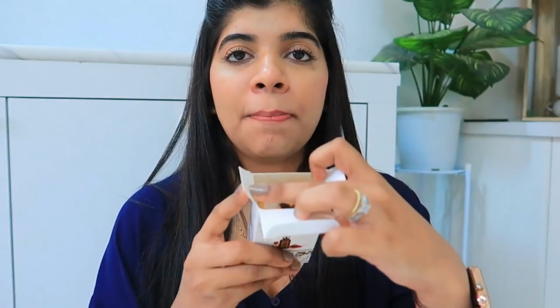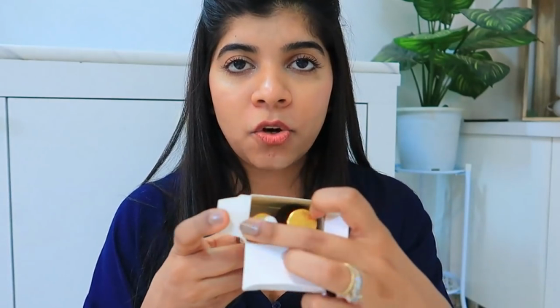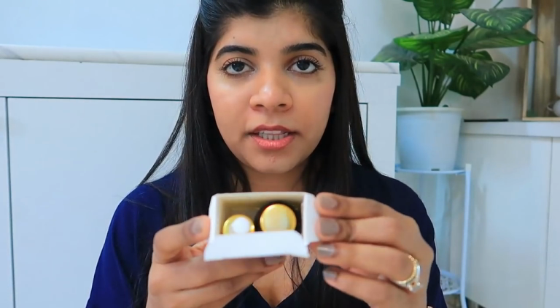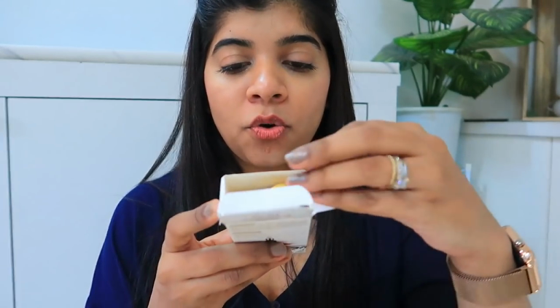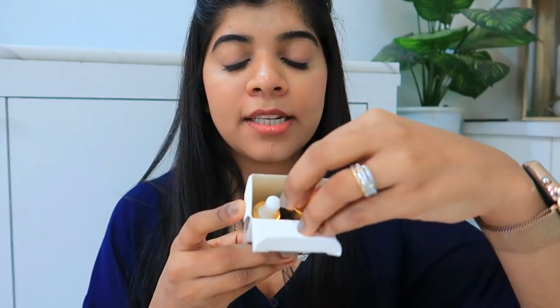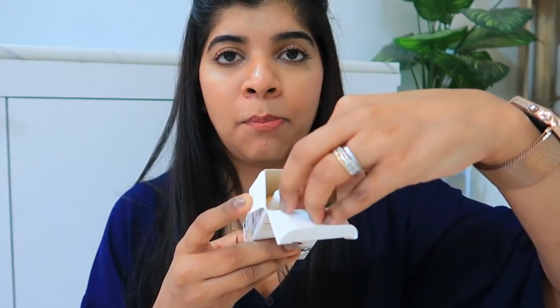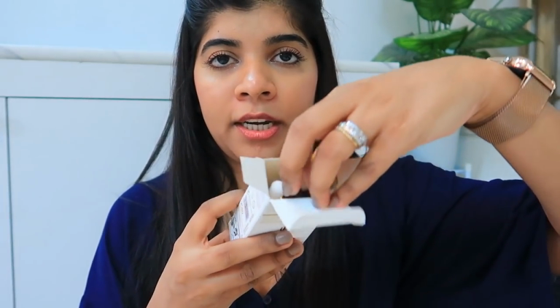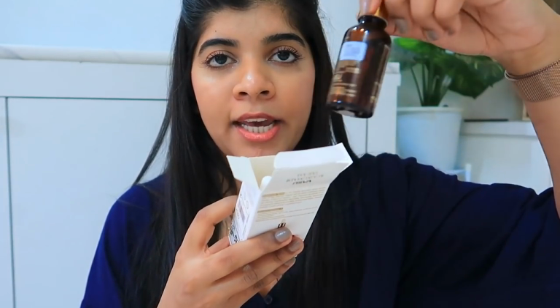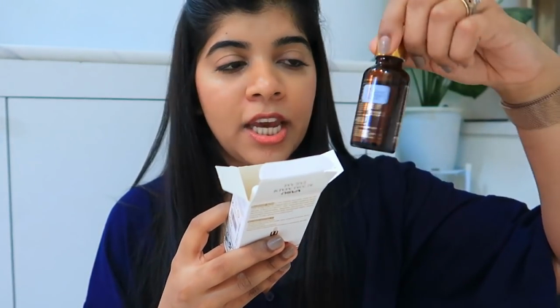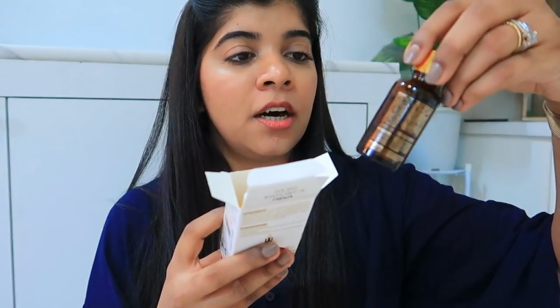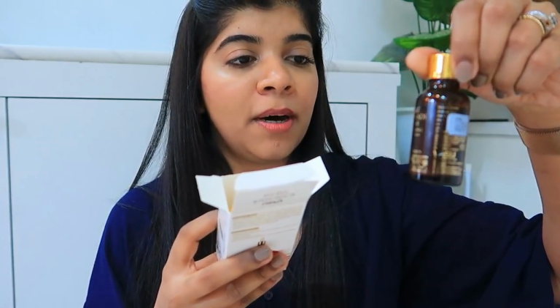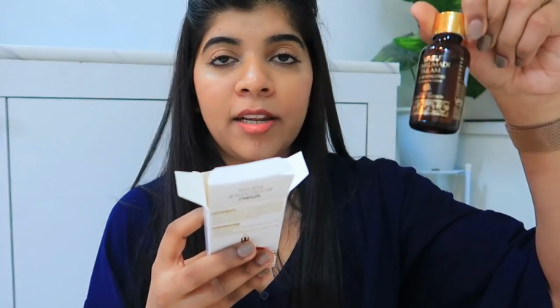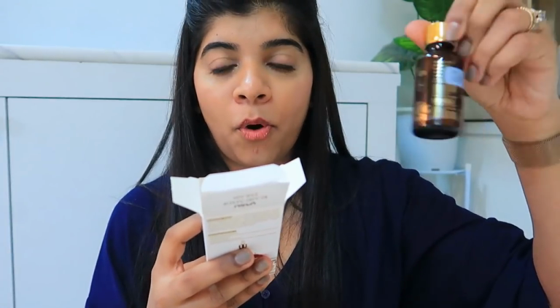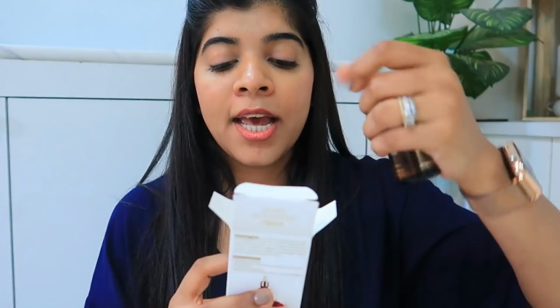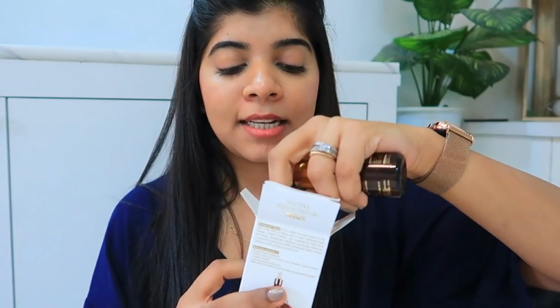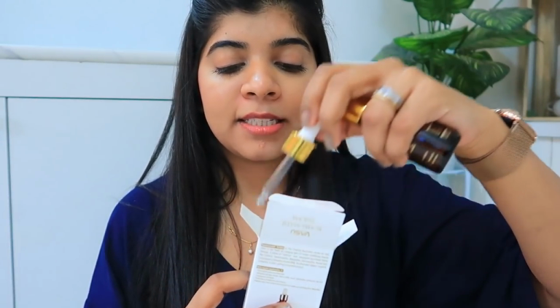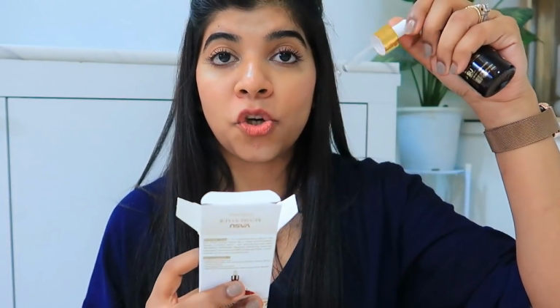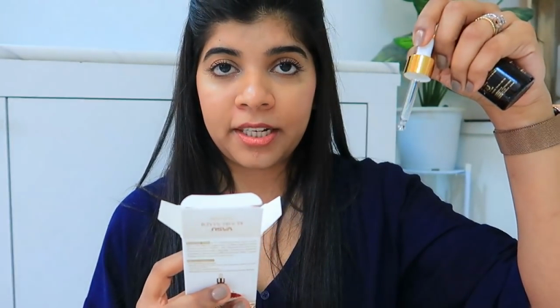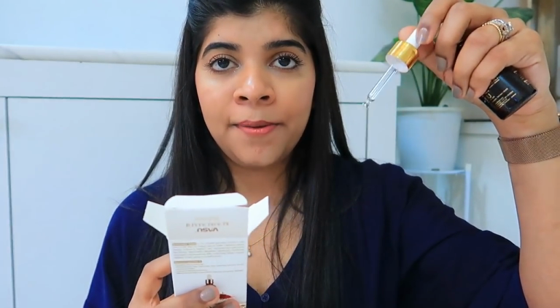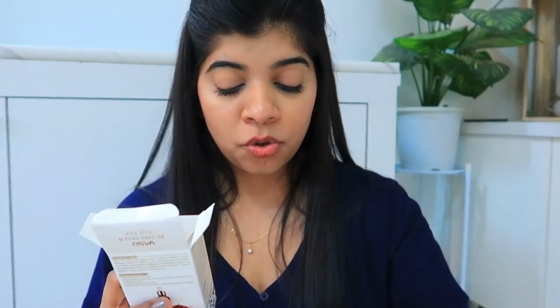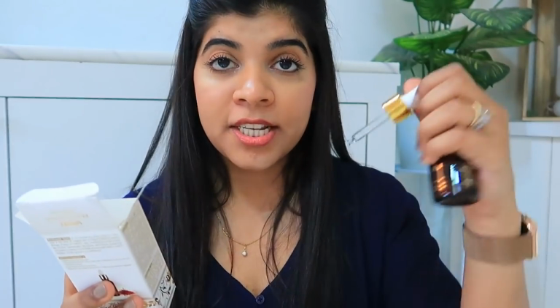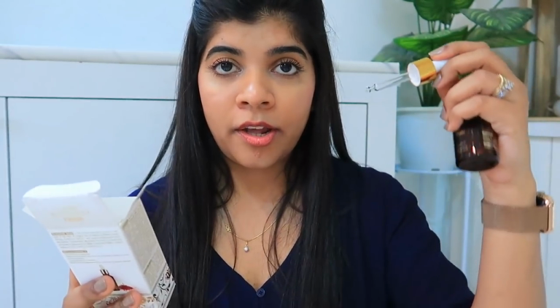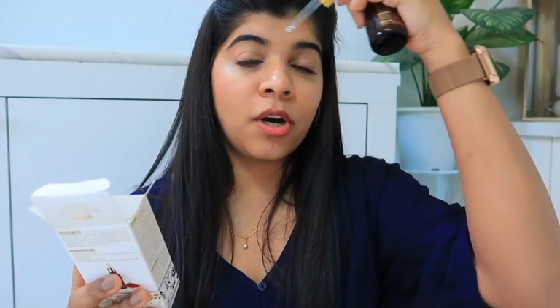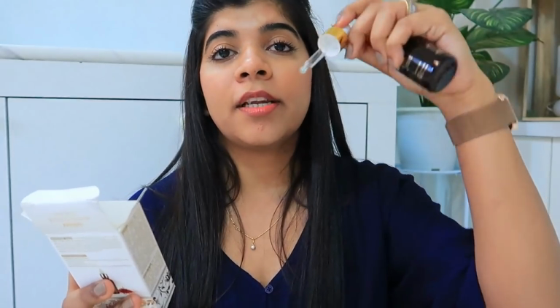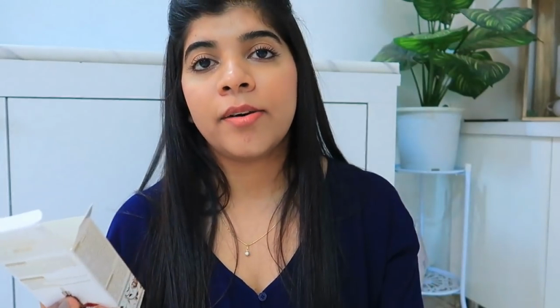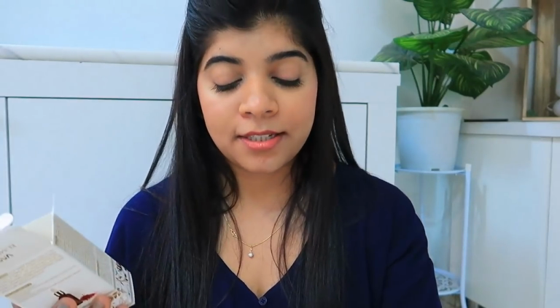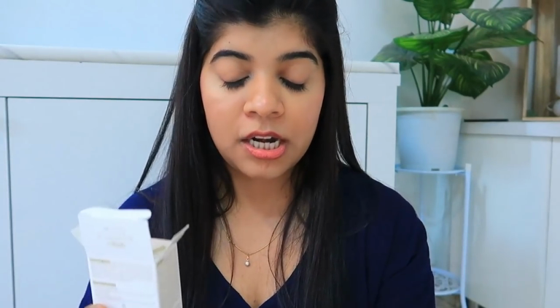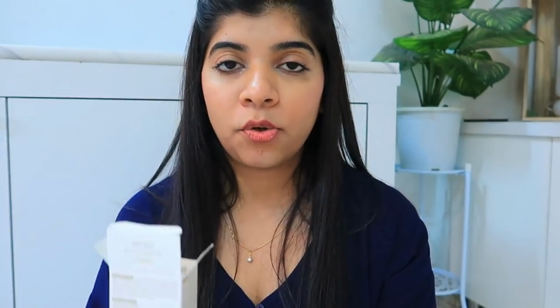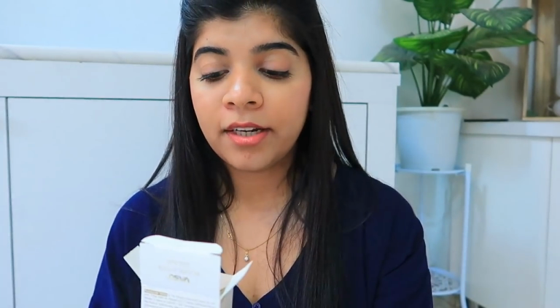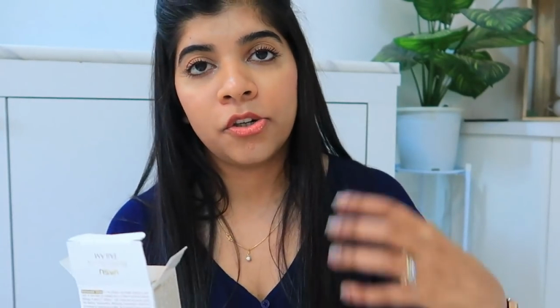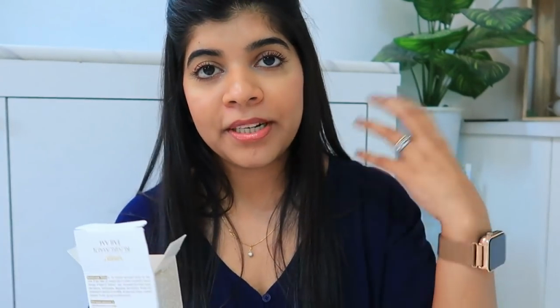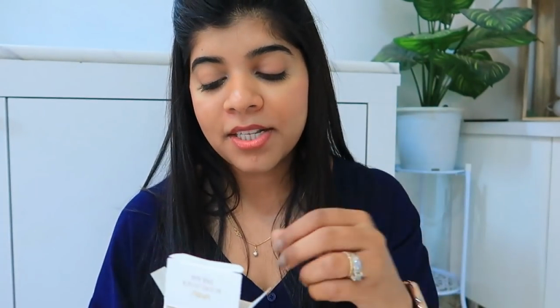When we open the packaging, there is a bottle of Kumkumadi Telam, and with it comes a dropper, which is a good thing. Sometimes you need to add serums, so I think a dropper is a must.